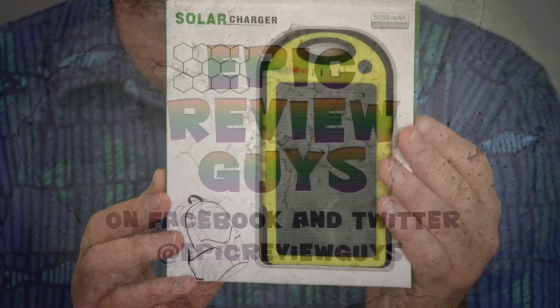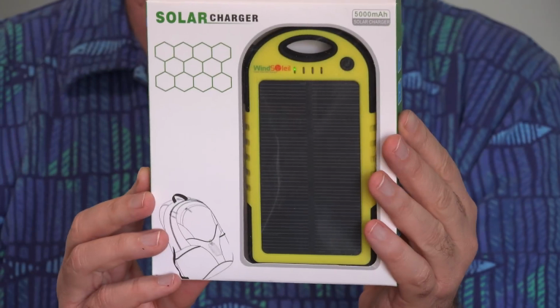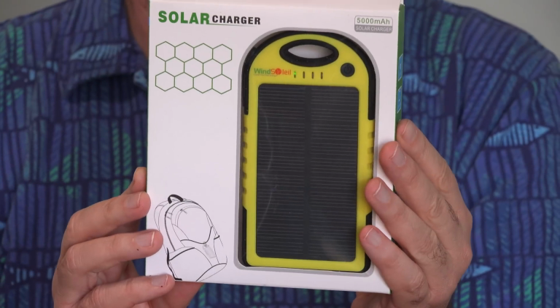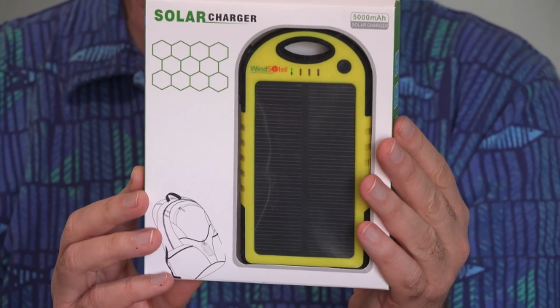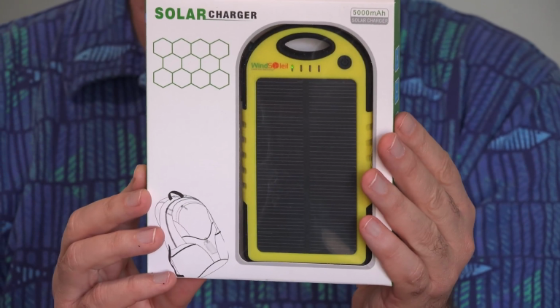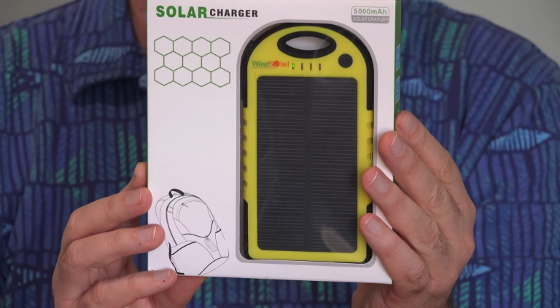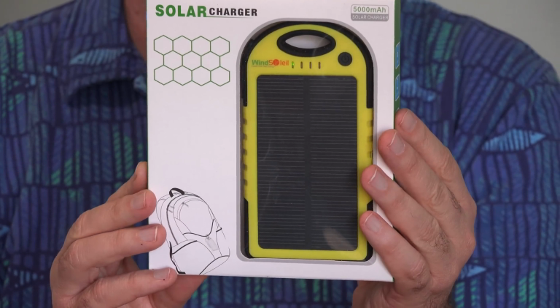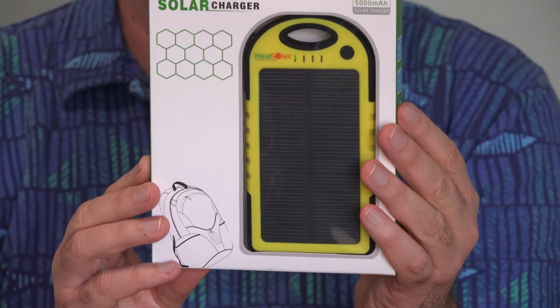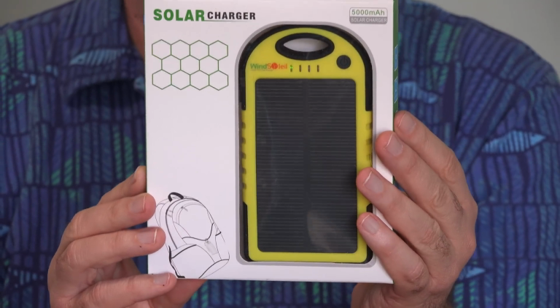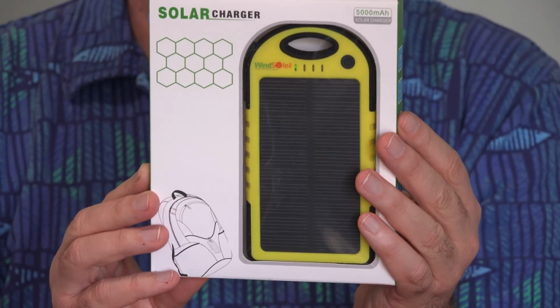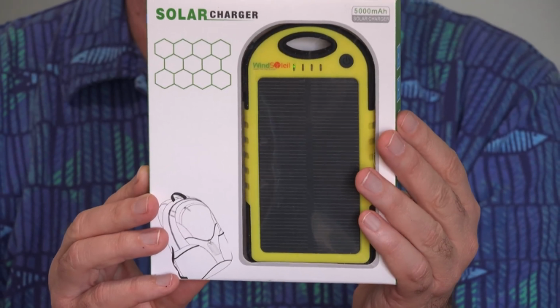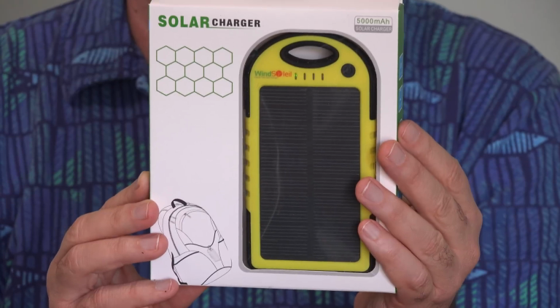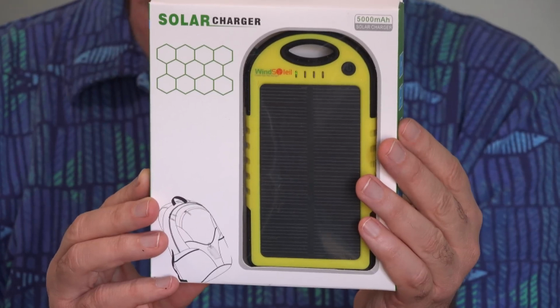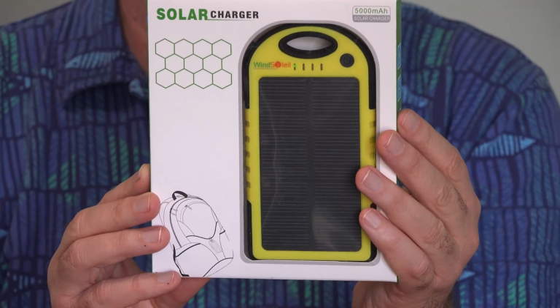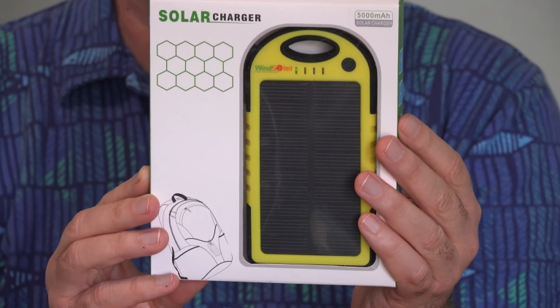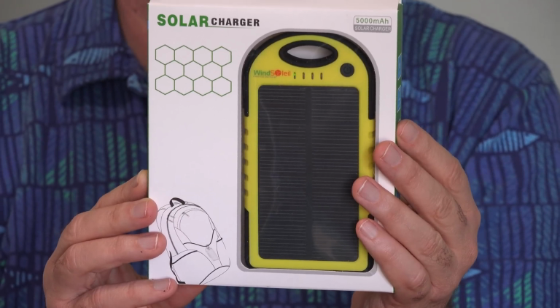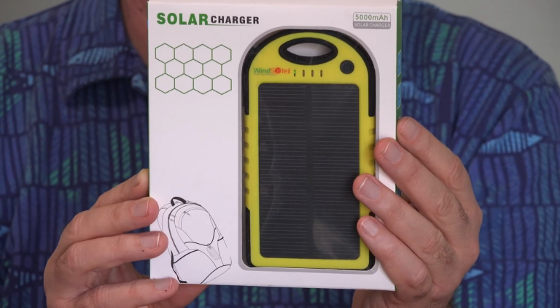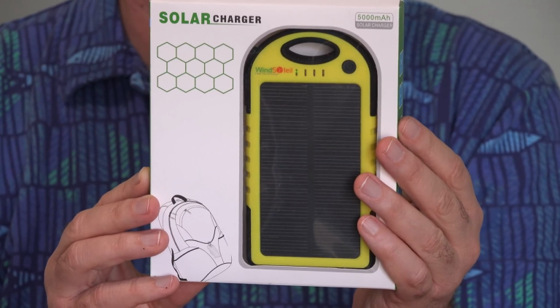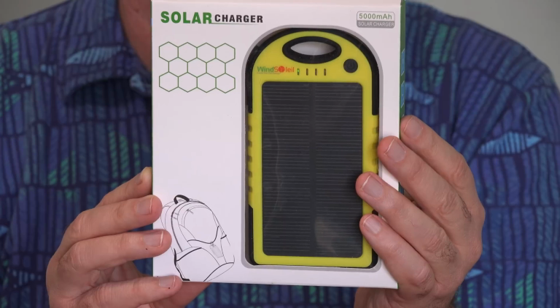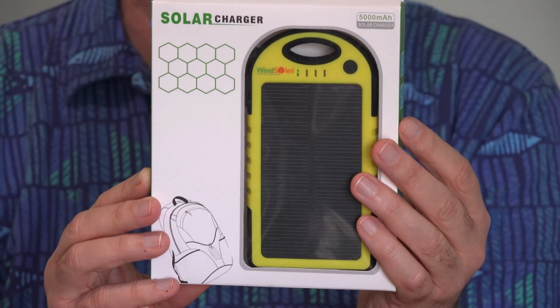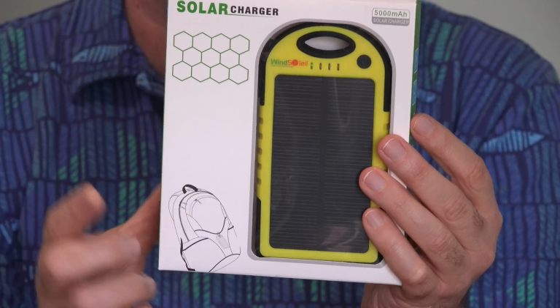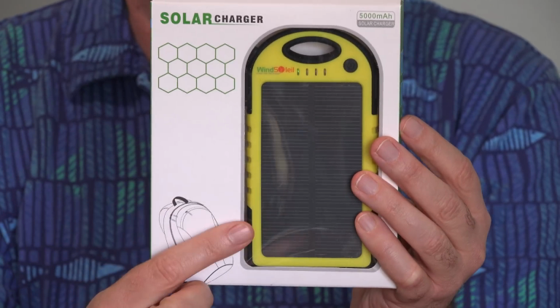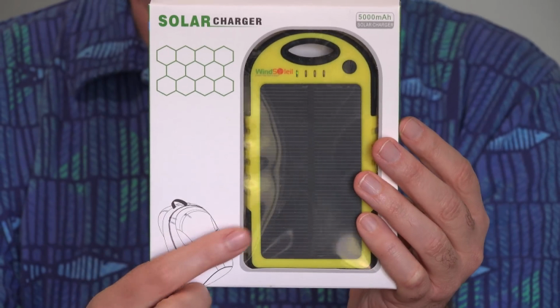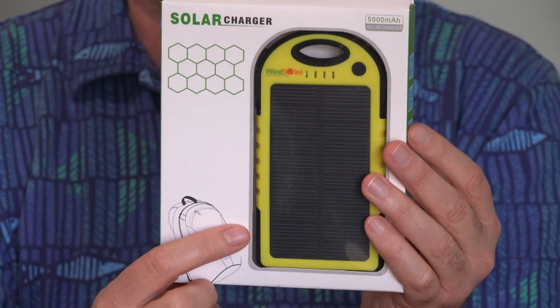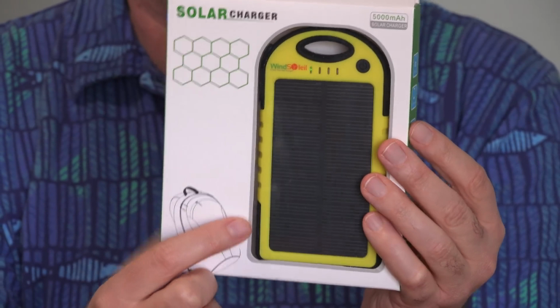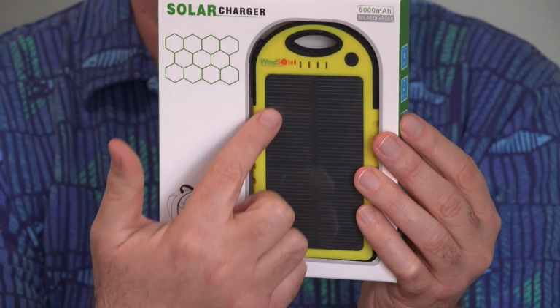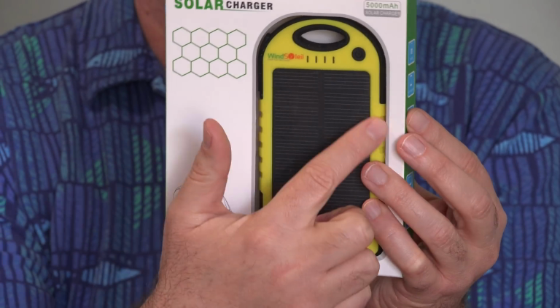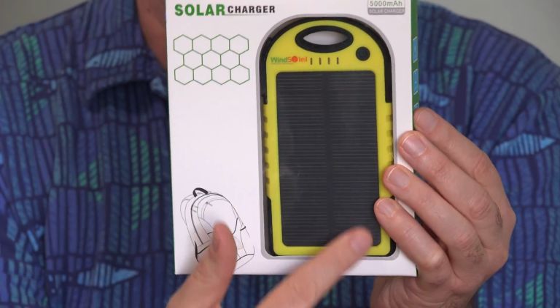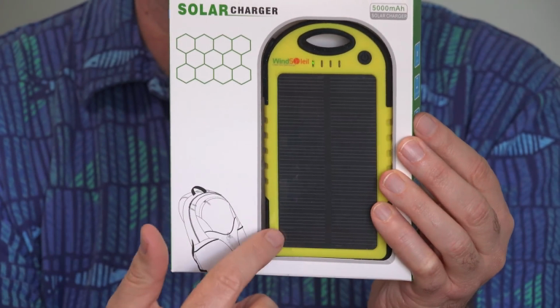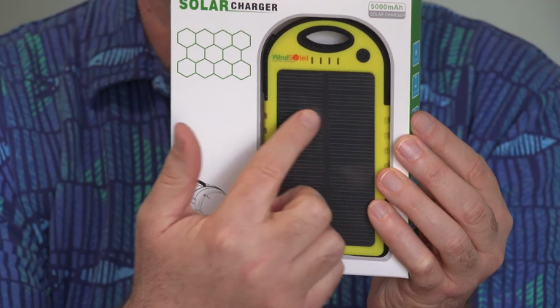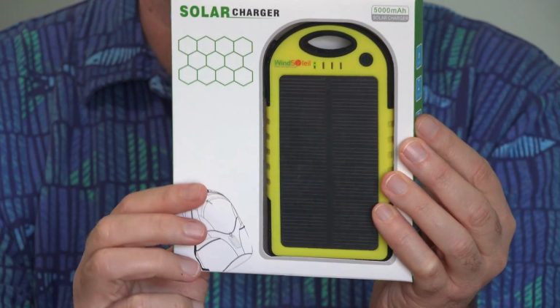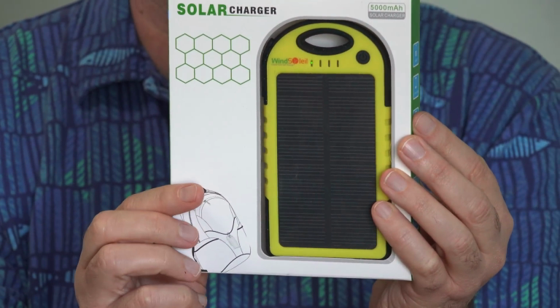We have reviewed several battery backup packs for phones and they will keep your phone going for a while, but if the power is out for more than a day or two, even they're going to run out of power. This backup battery, however, is charged by the solar cell here on the front.